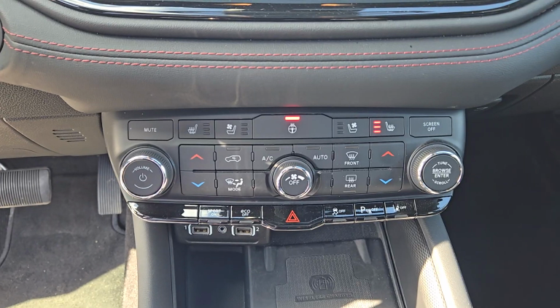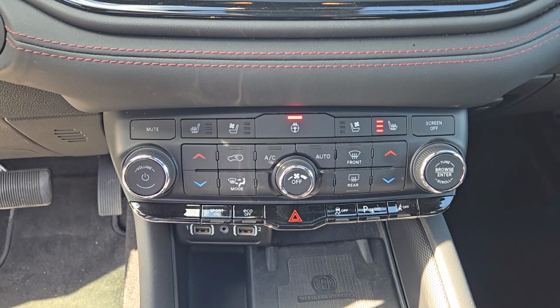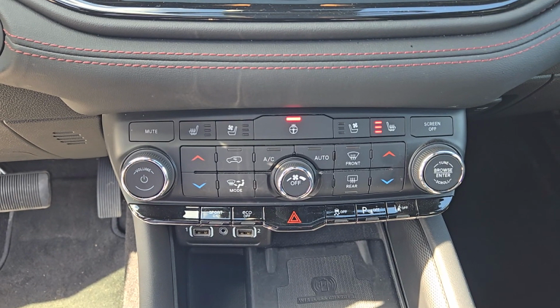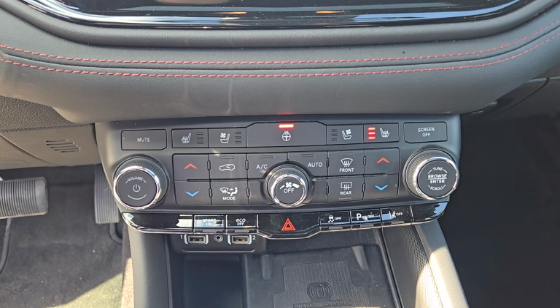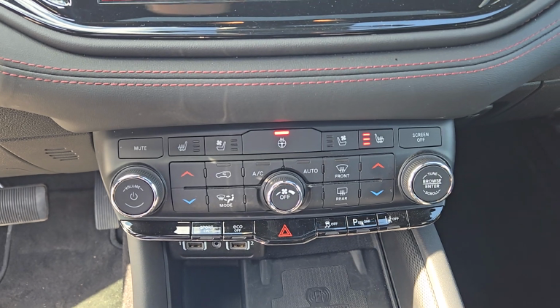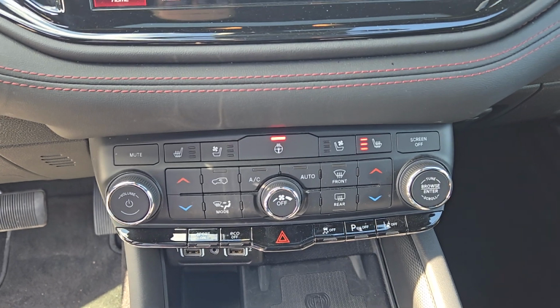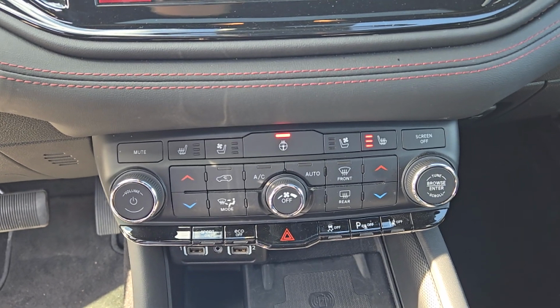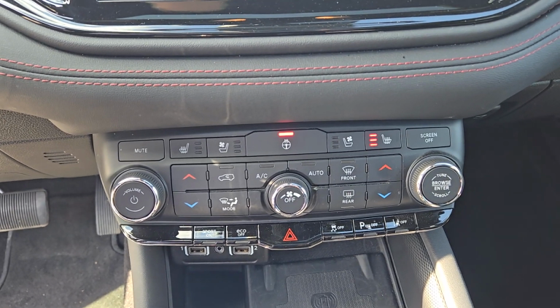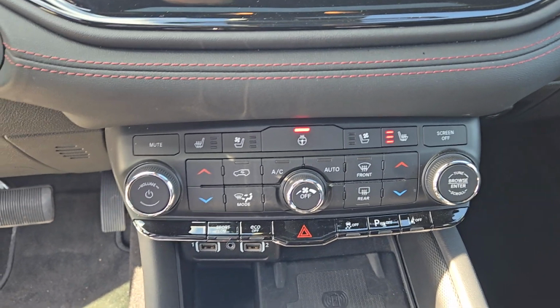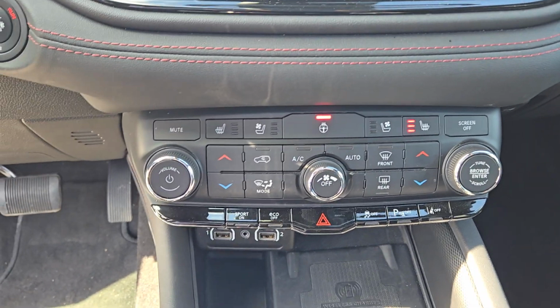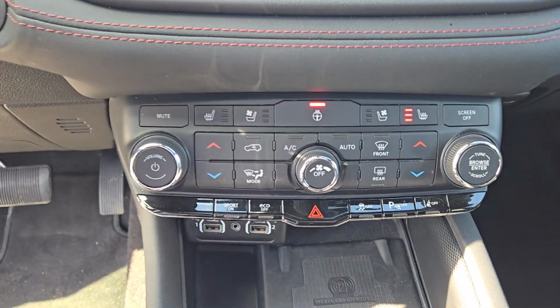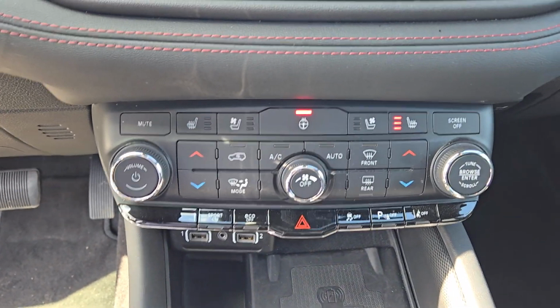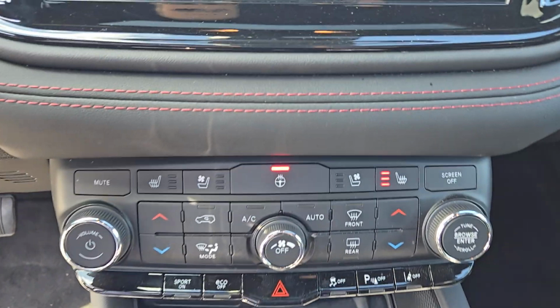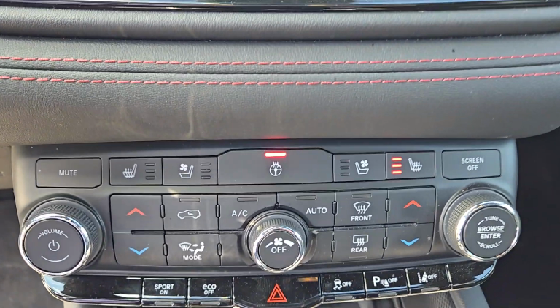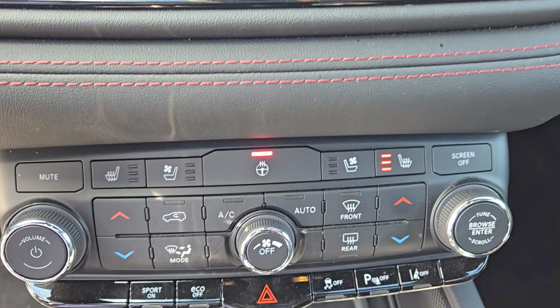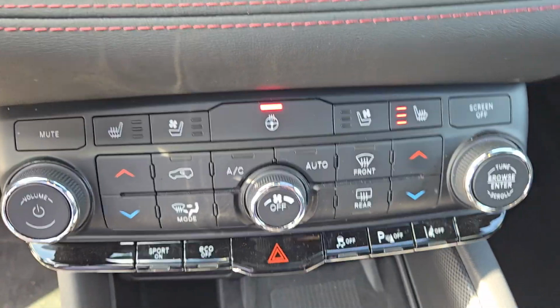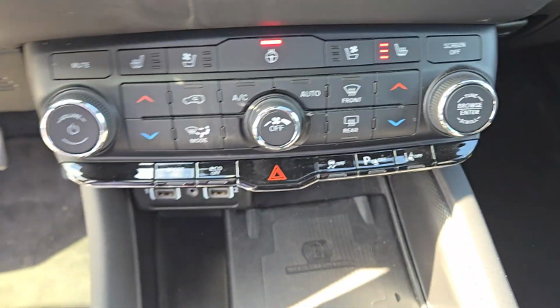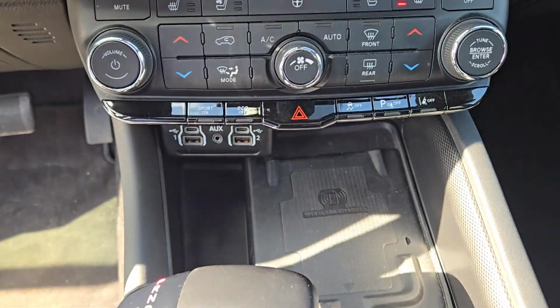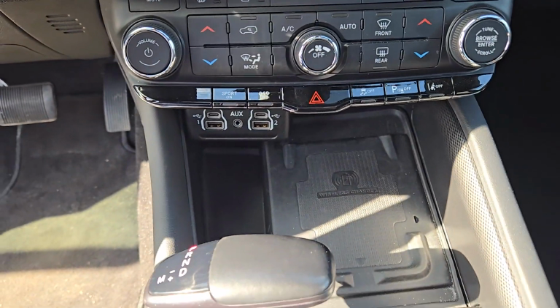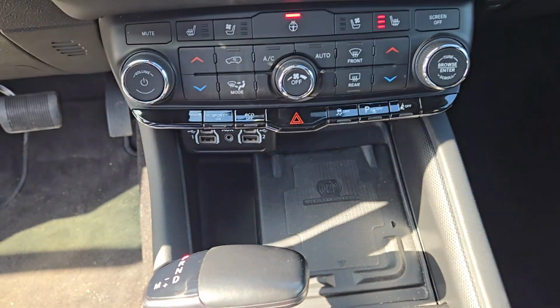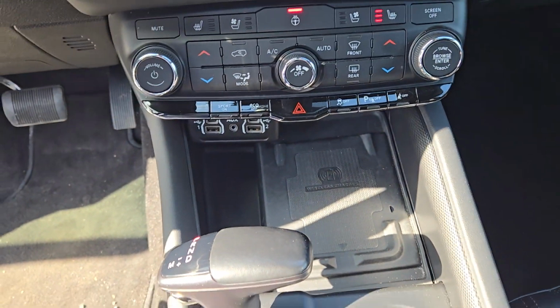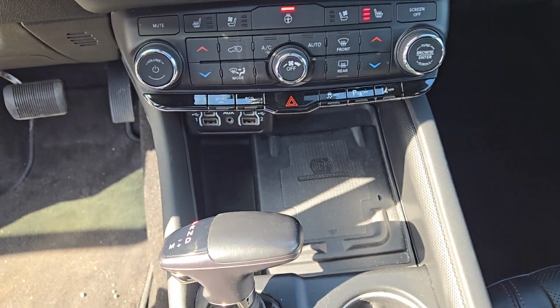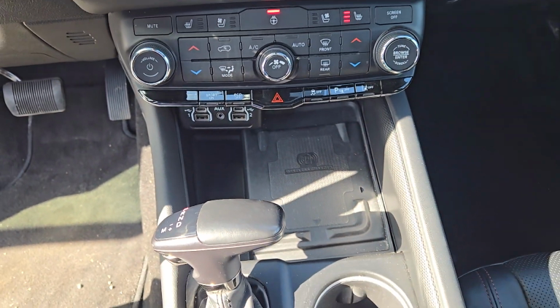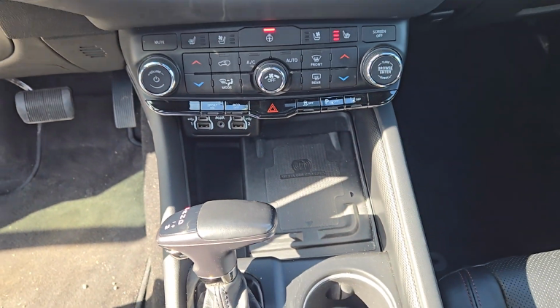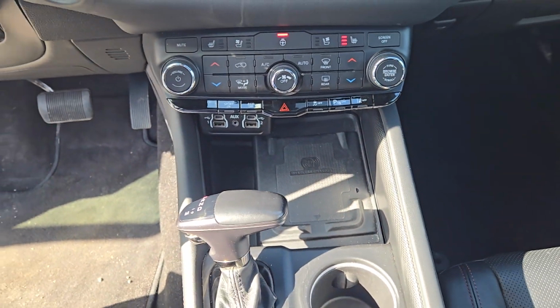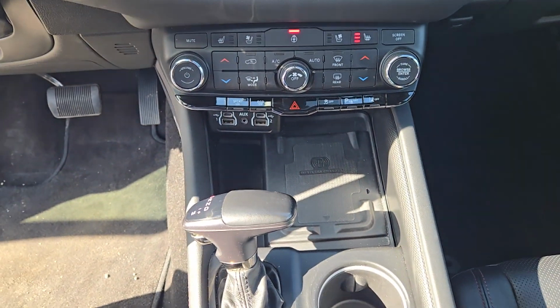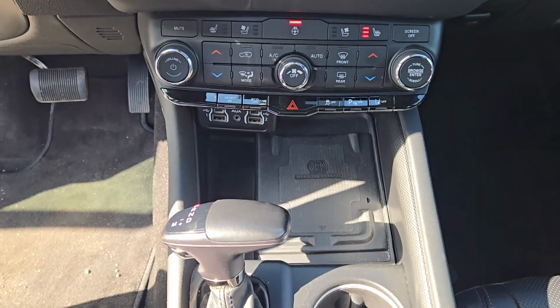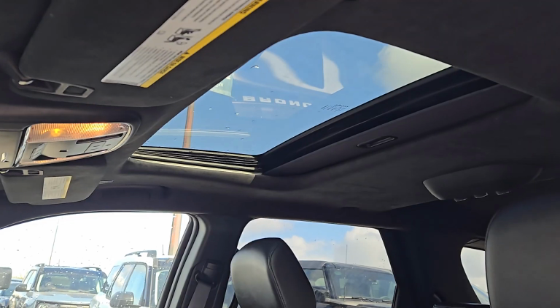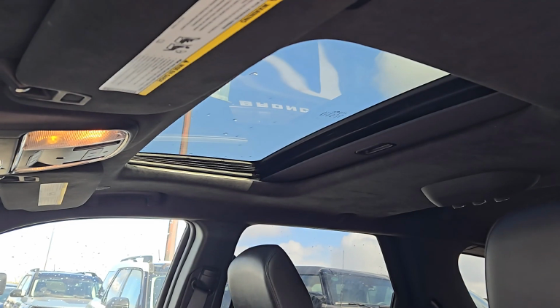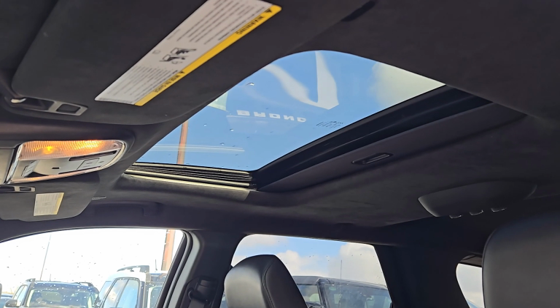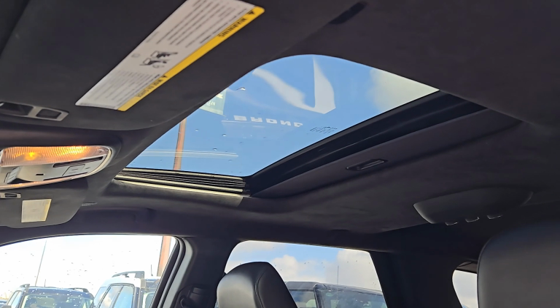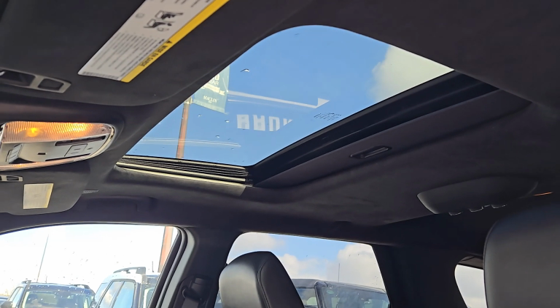Underneath that you have manual climate control settings with heated and ventilated seats for both driver and passenger, as well as a heated steering wheel. And underneath that you have USB ports as well as a wireless charging pad. This Durango also has a sunroof.